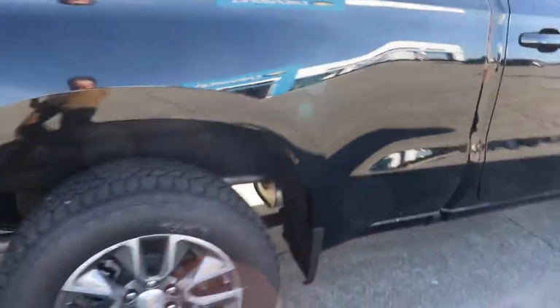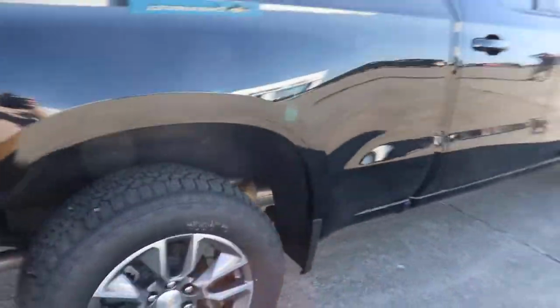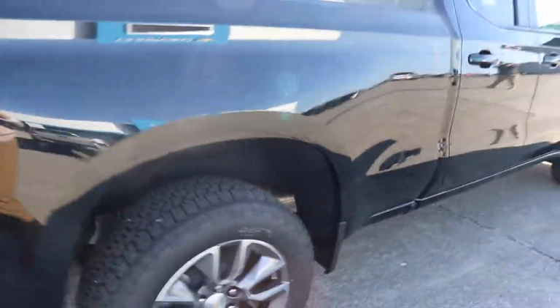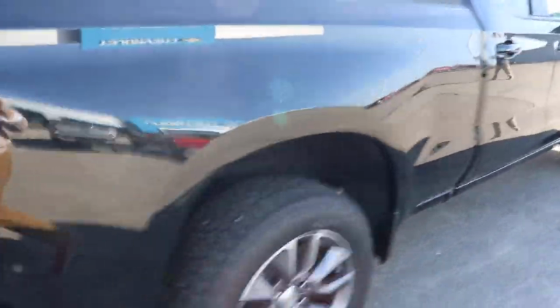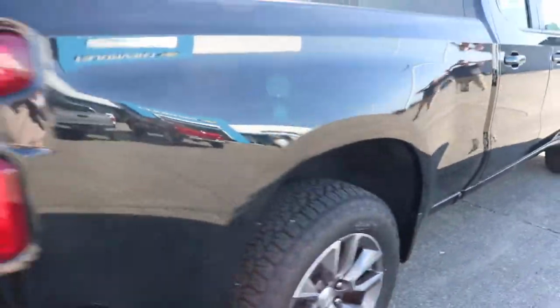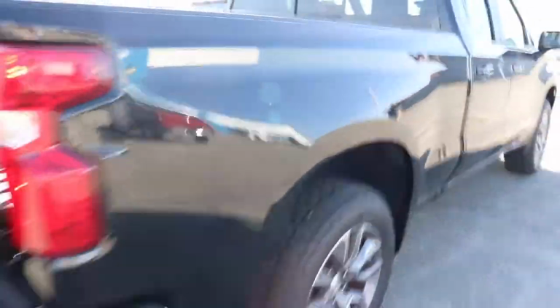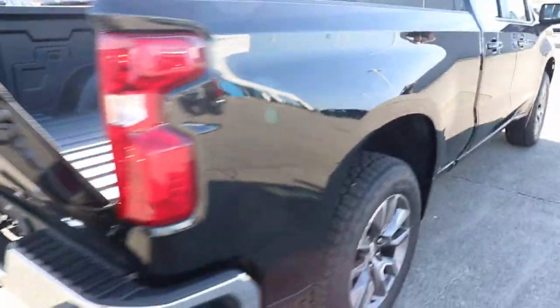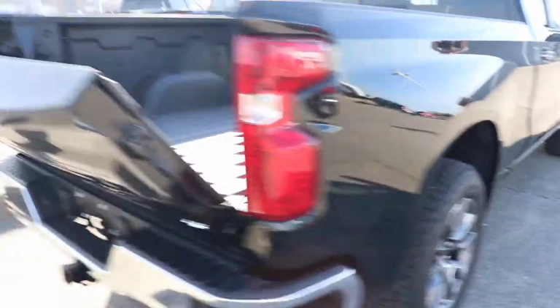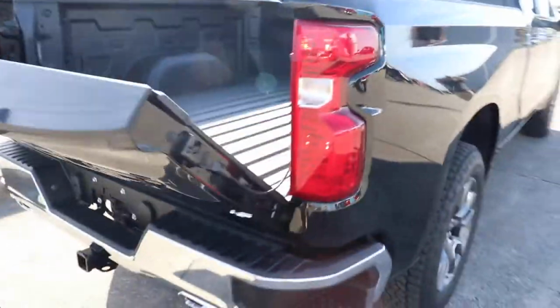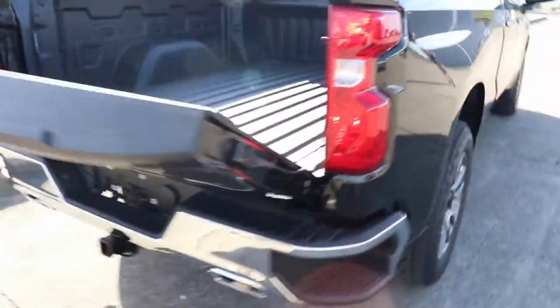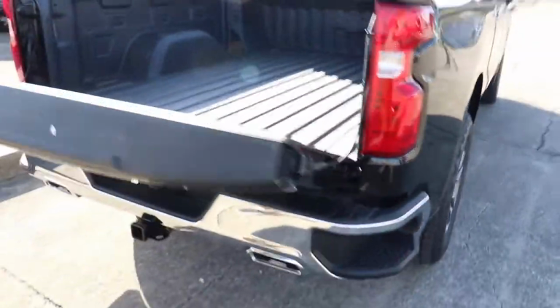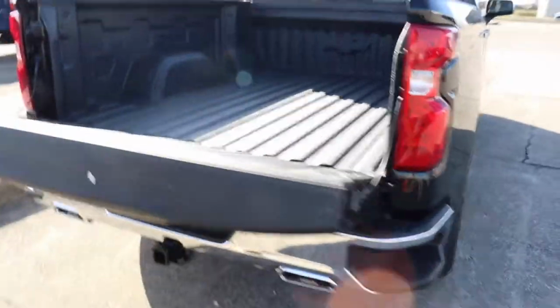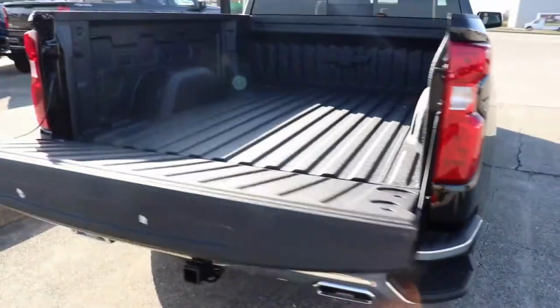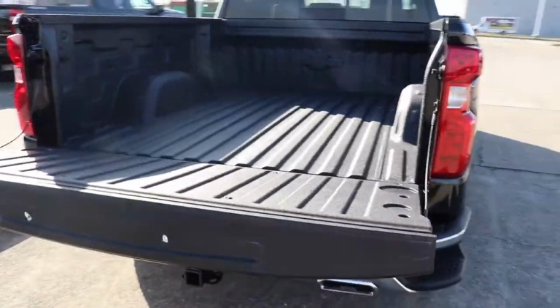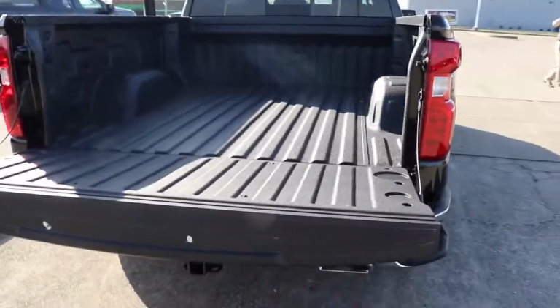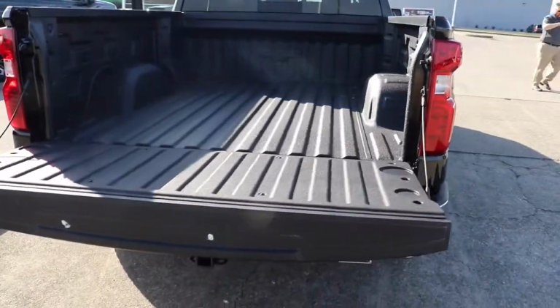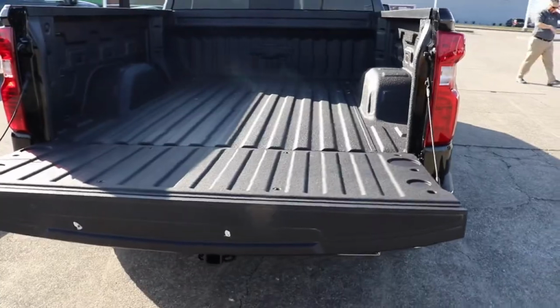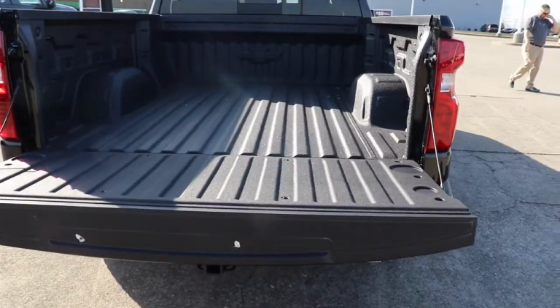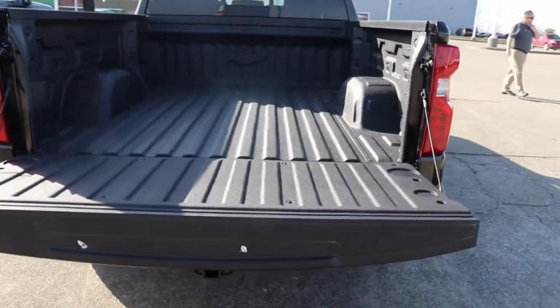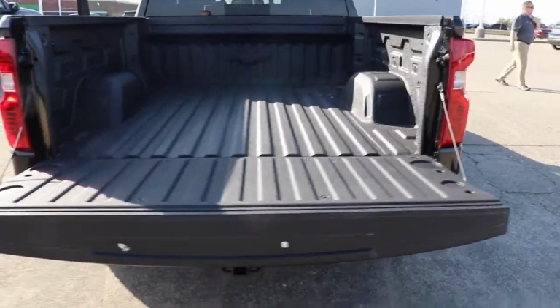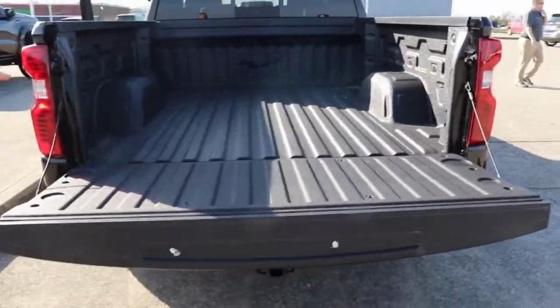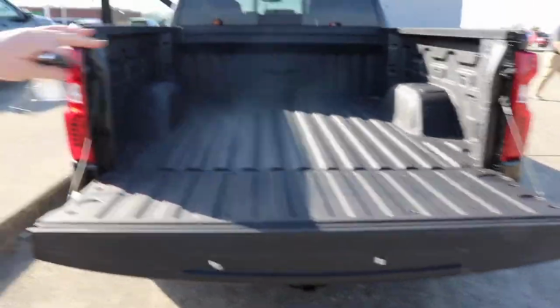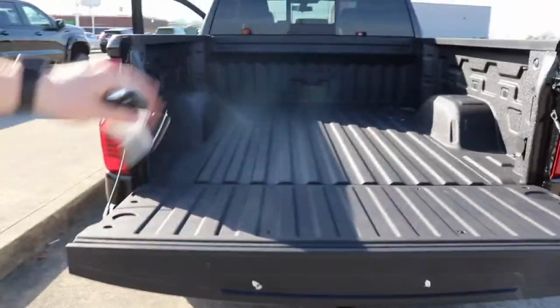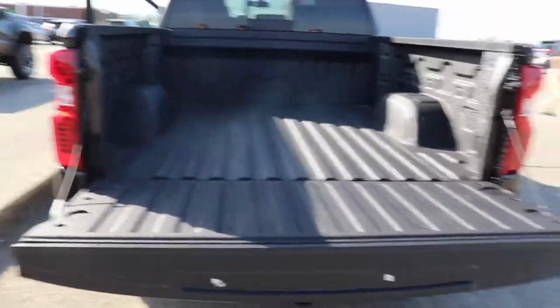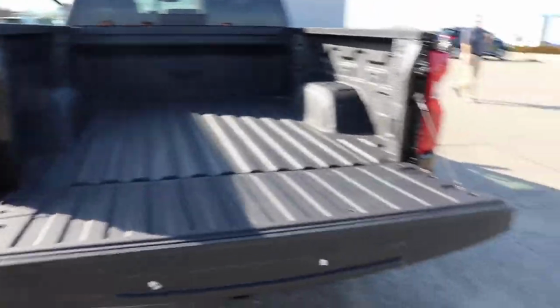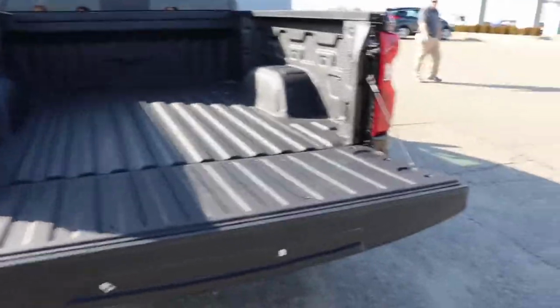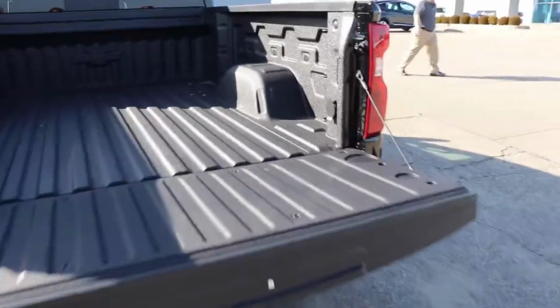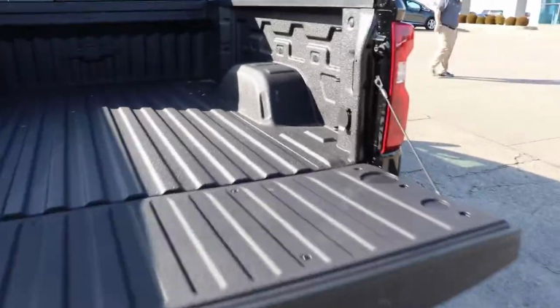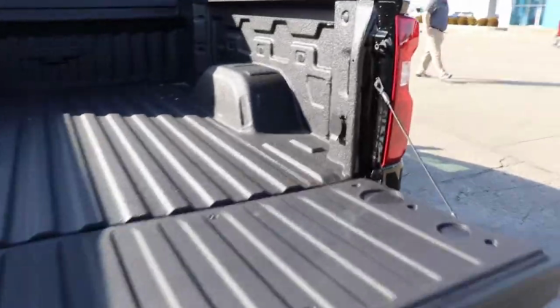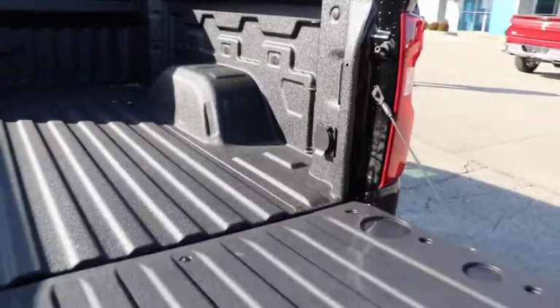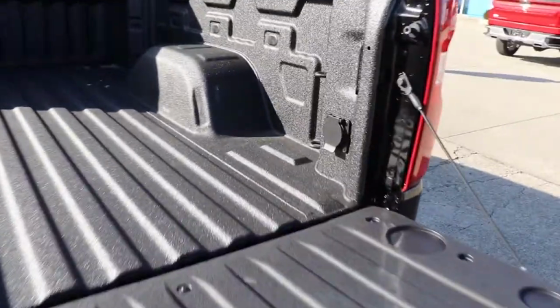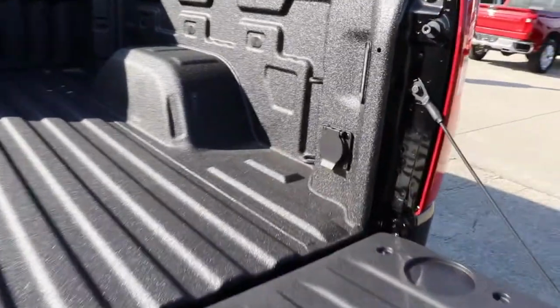This truck in particular has the key fob where you can drop the tailgate. It's got the factory bed liner. Check the bow tie out in the front — nice! It's also got a plug in the bed.